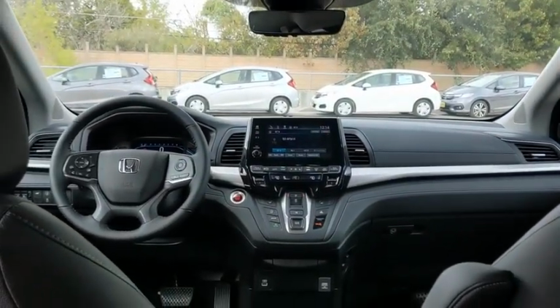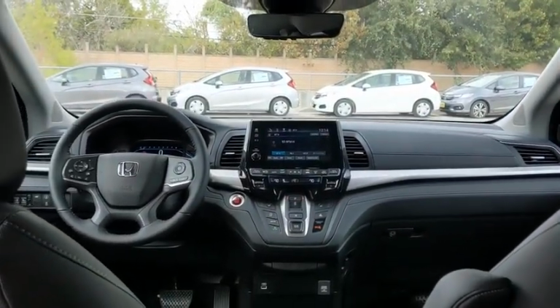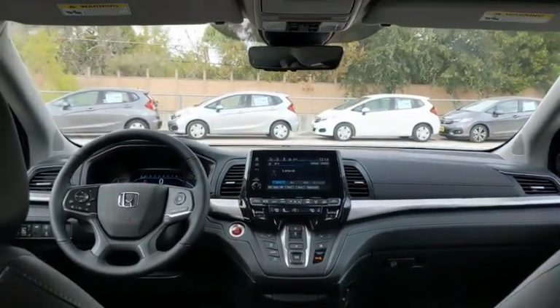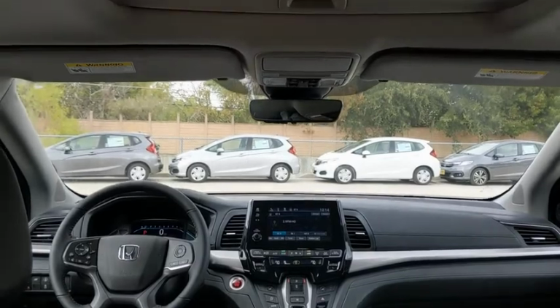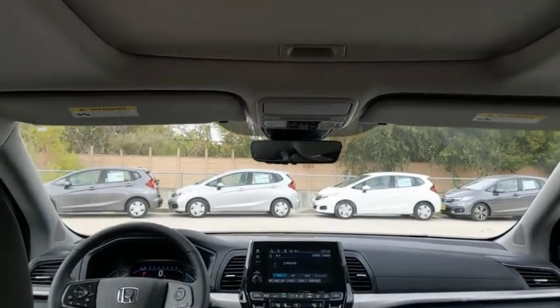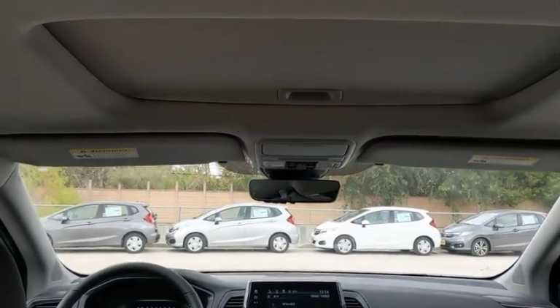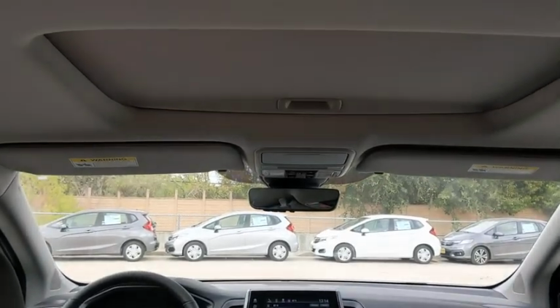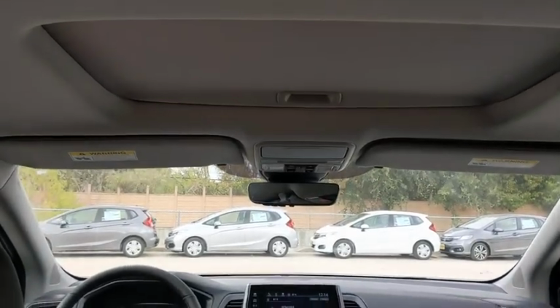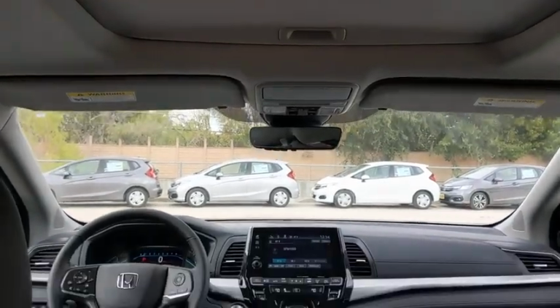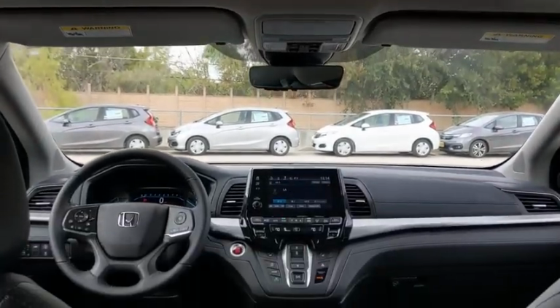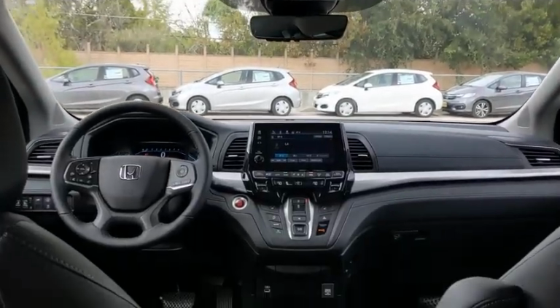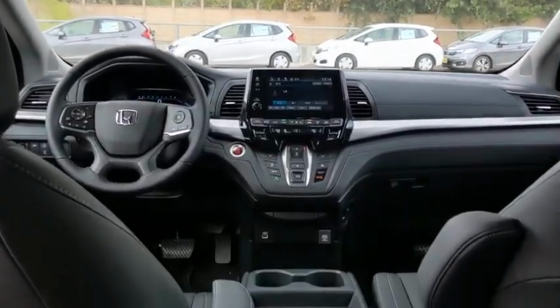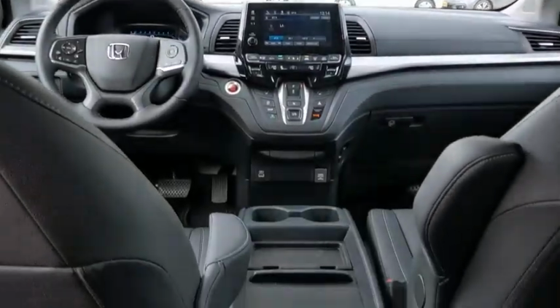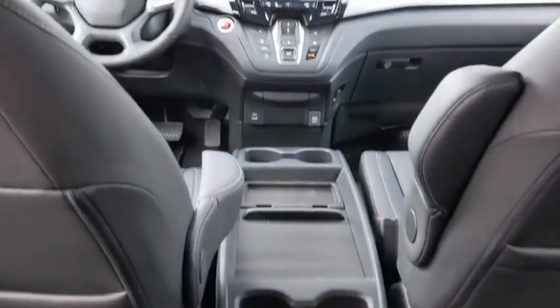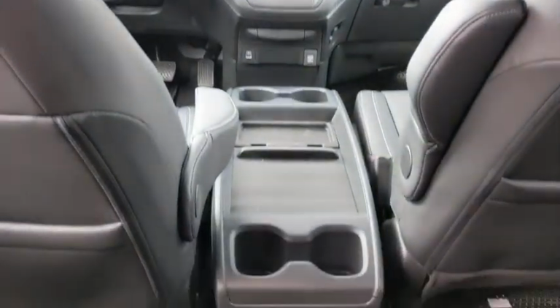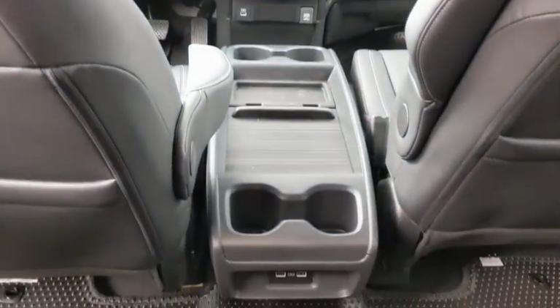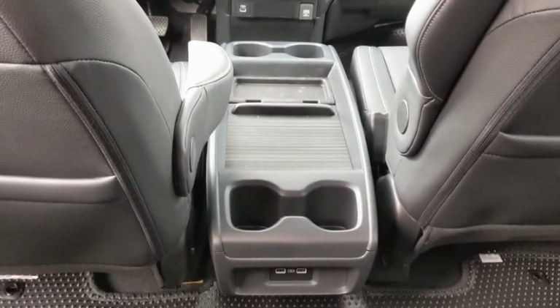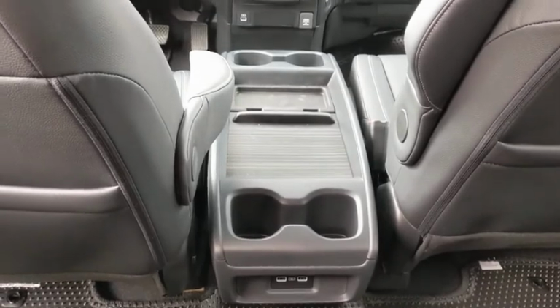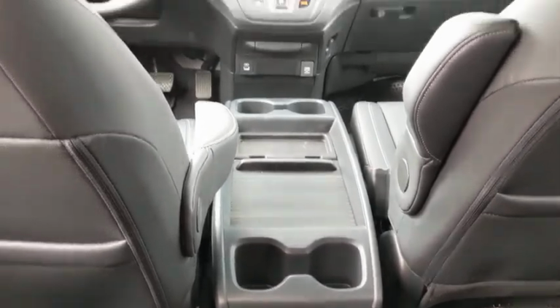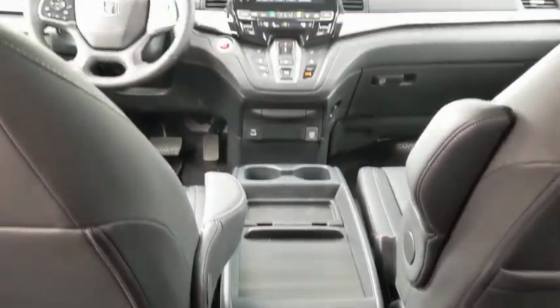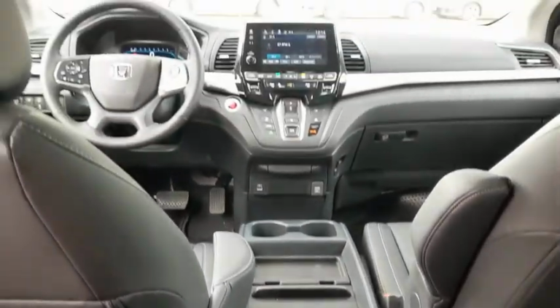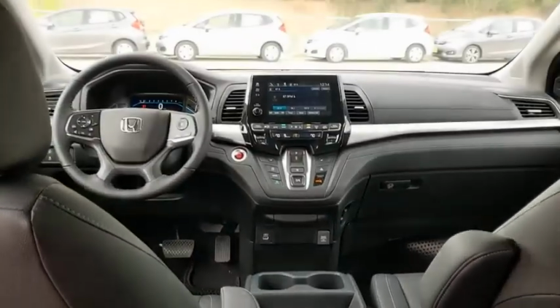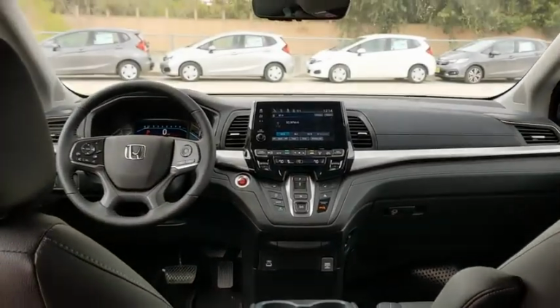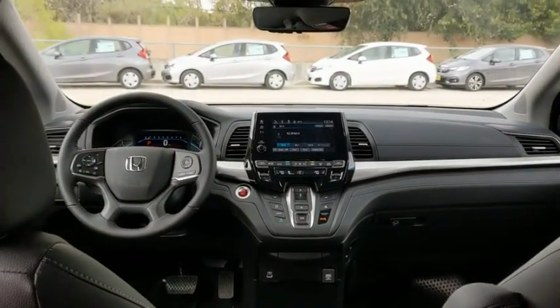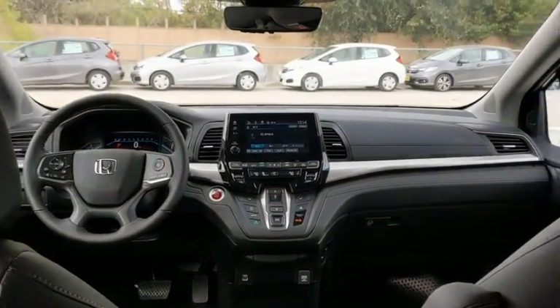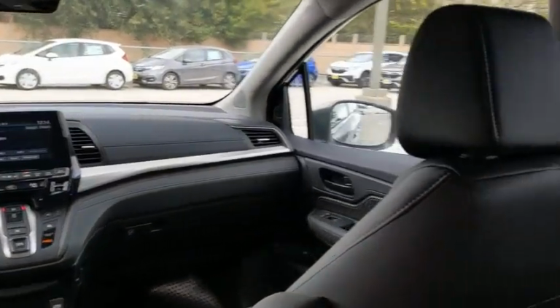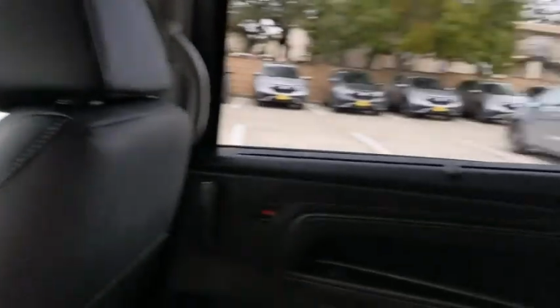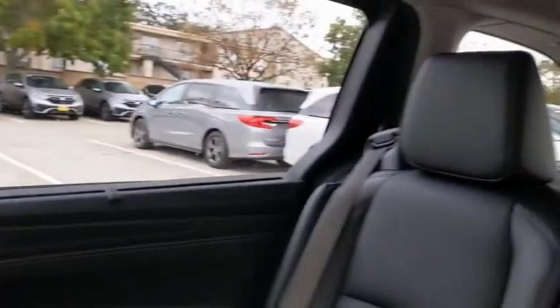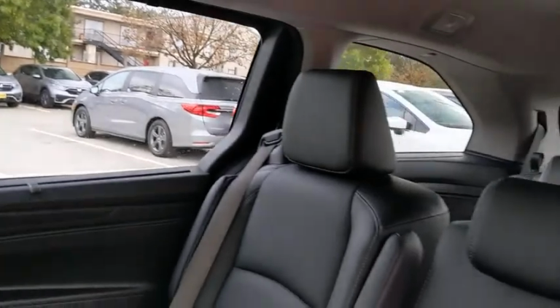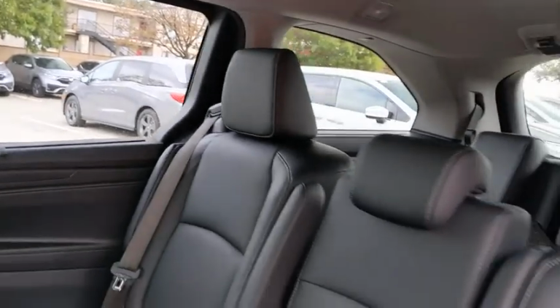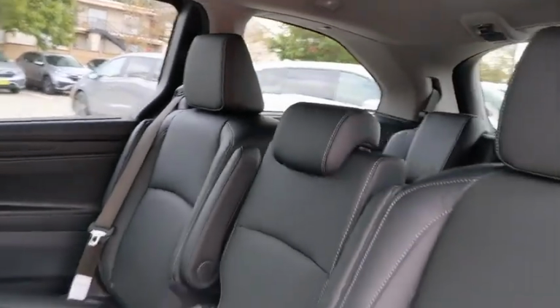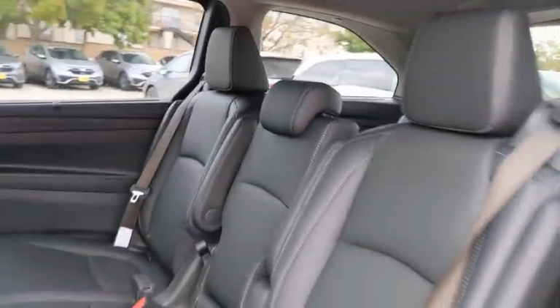Automatic transmission, adjustable steering wheel, front wheel drive, power steering, keyless start, aluminum wheels, four-wheel disc brakes. Take this vehicle for a spin and see why so many shoppers are now proud owners.